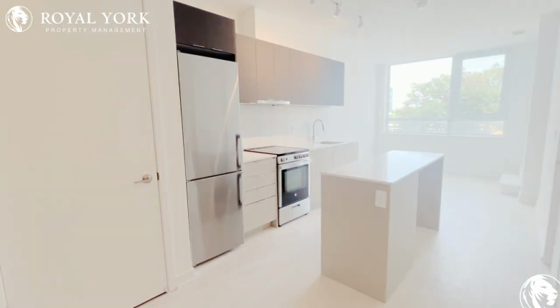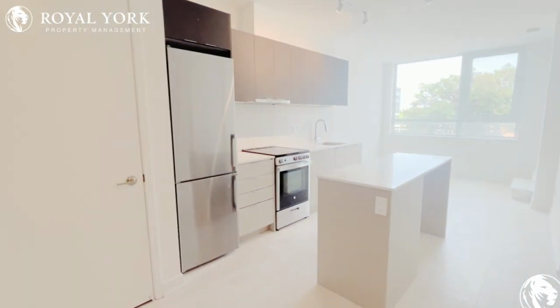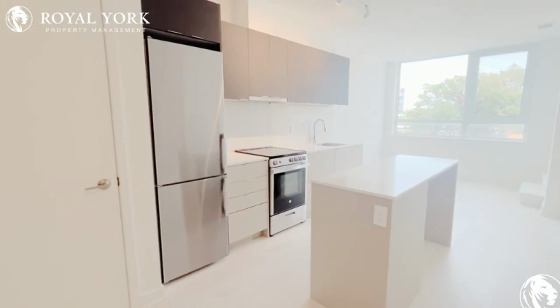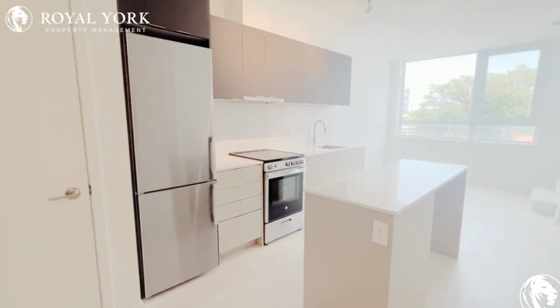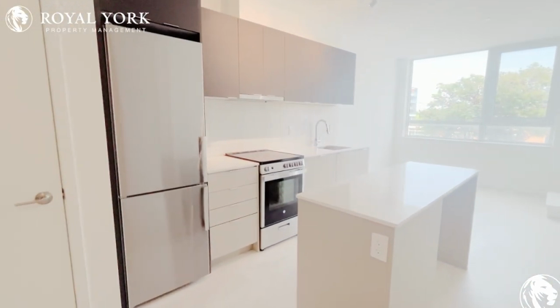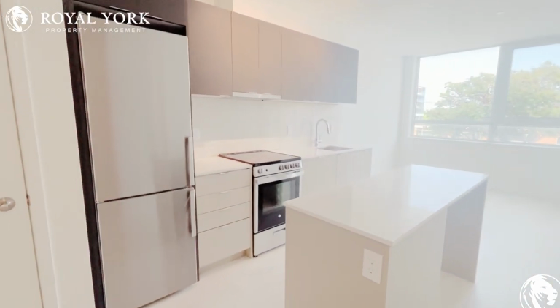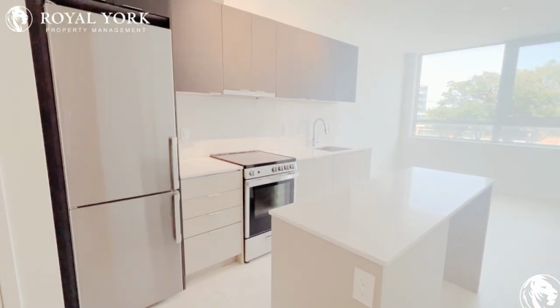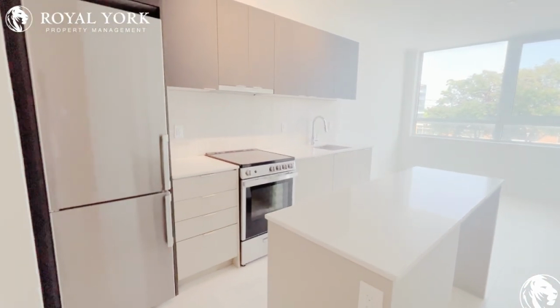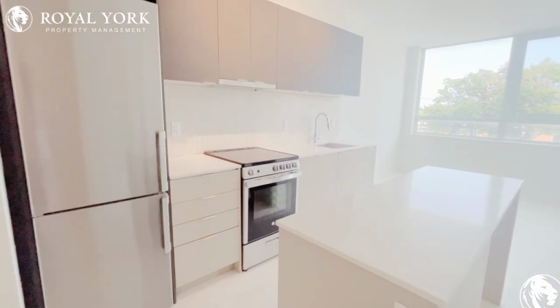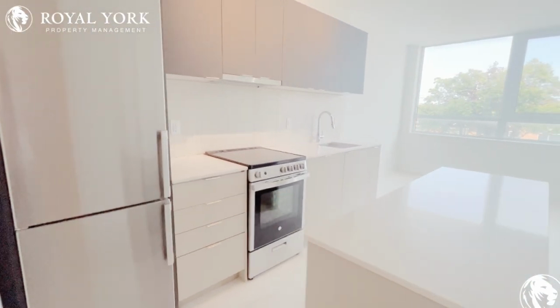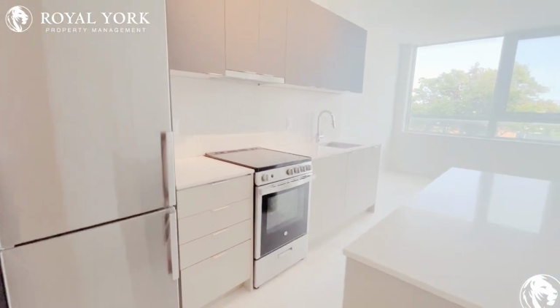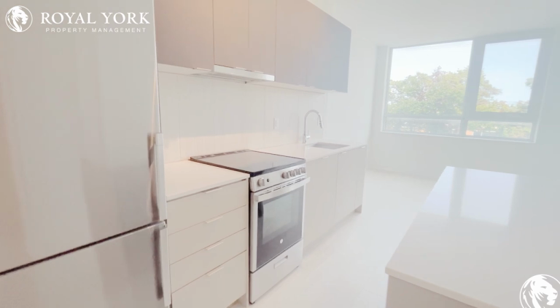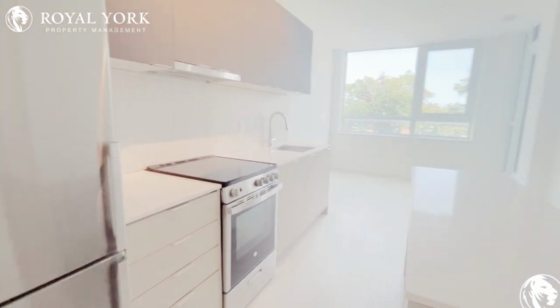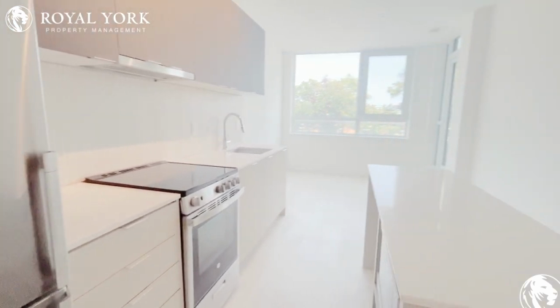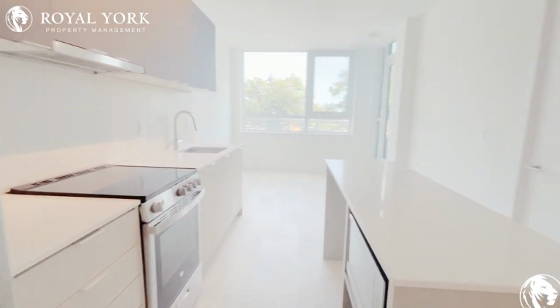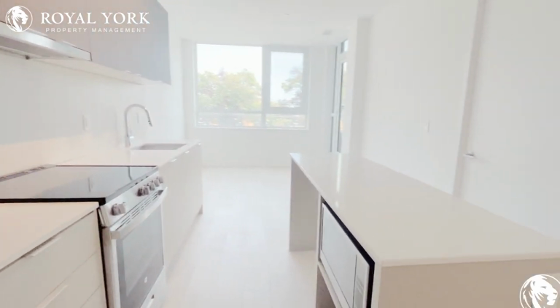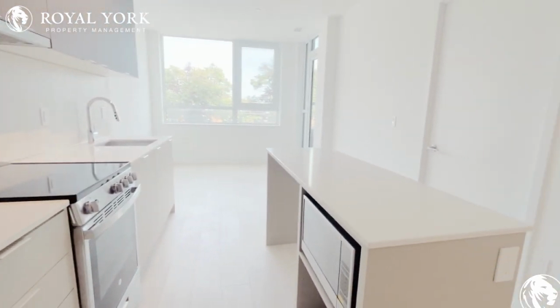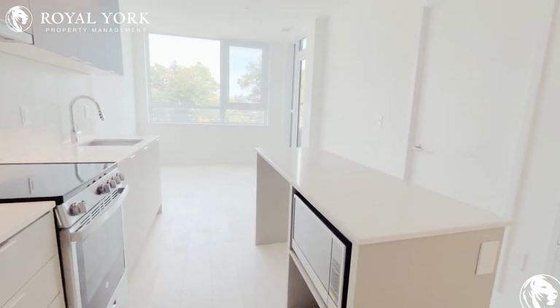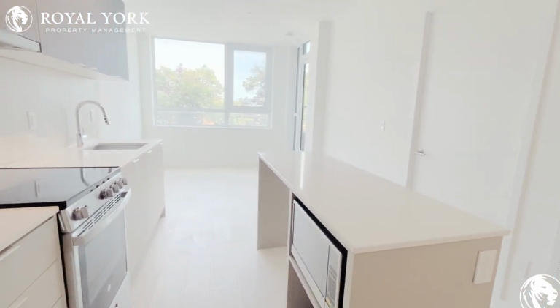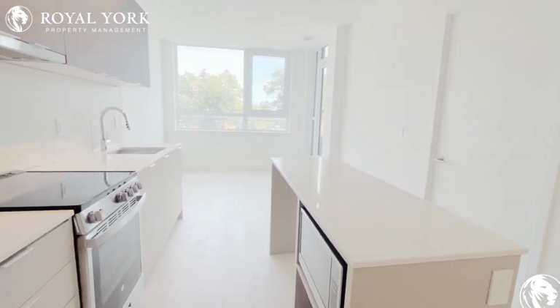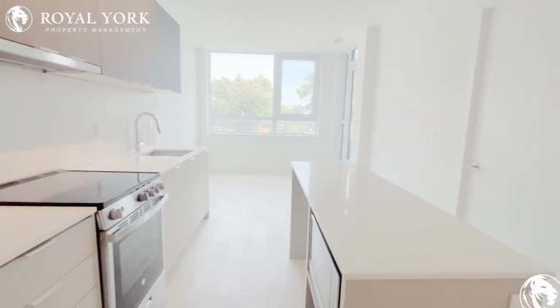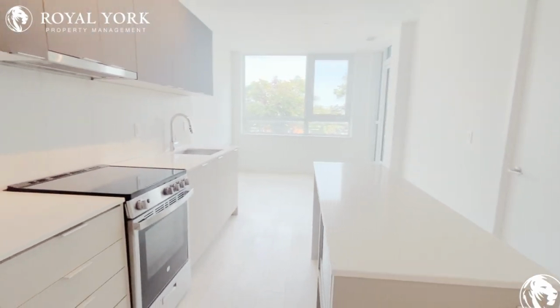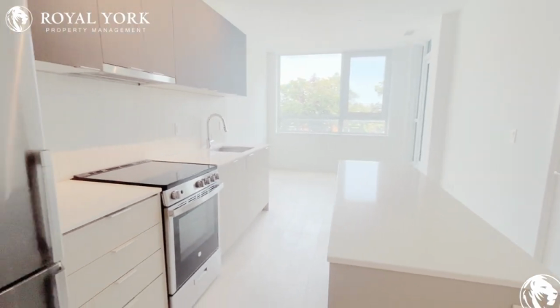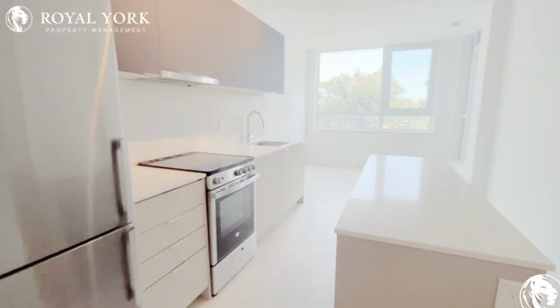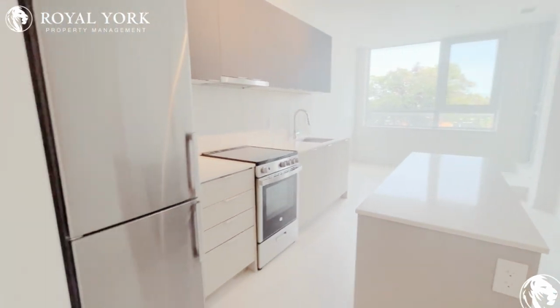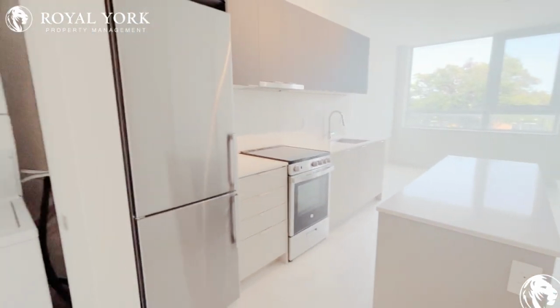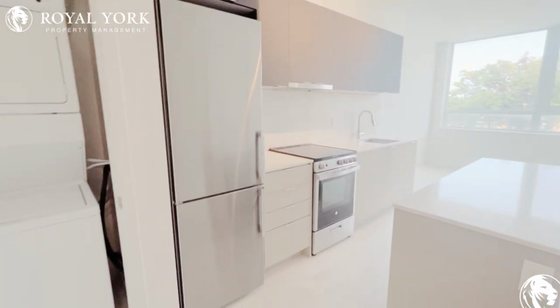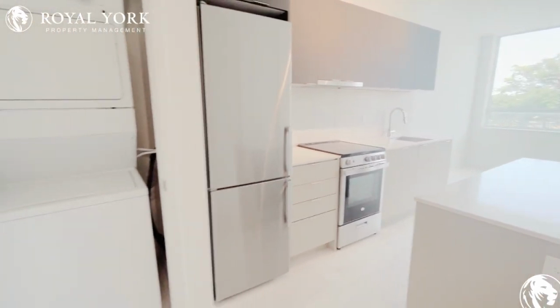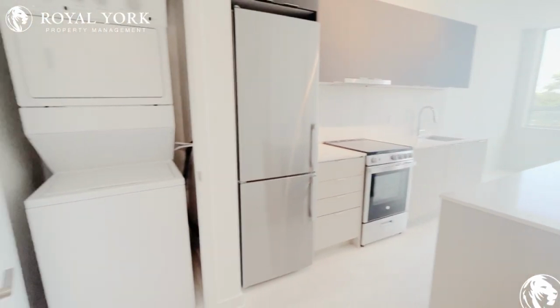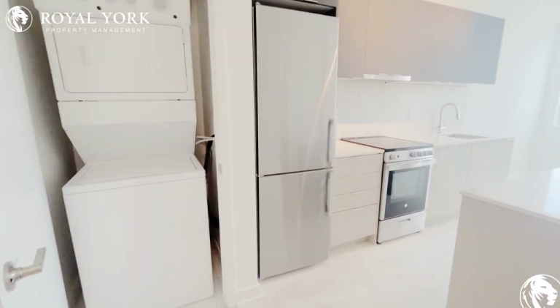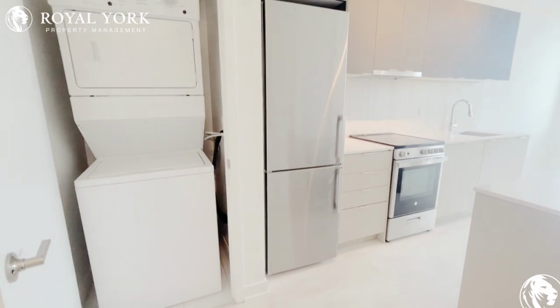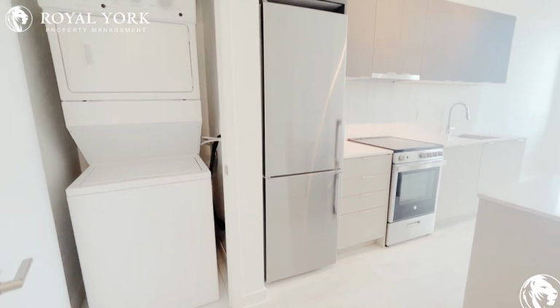This is the kitchen with an island. There's laundry over here.